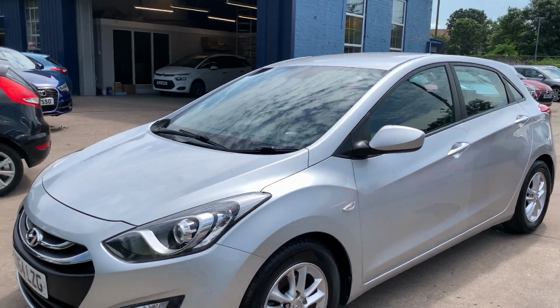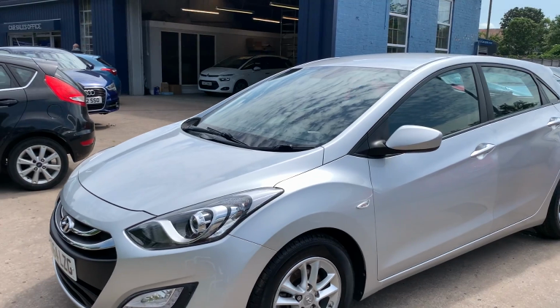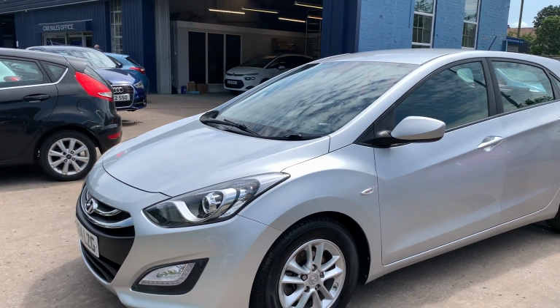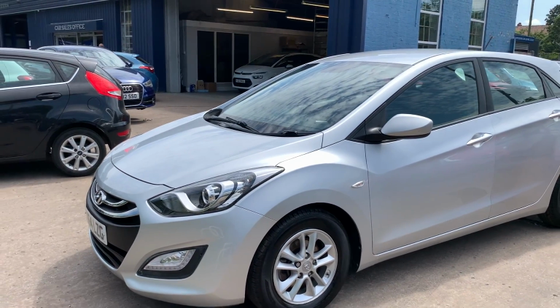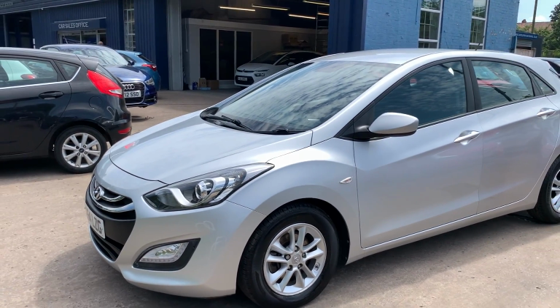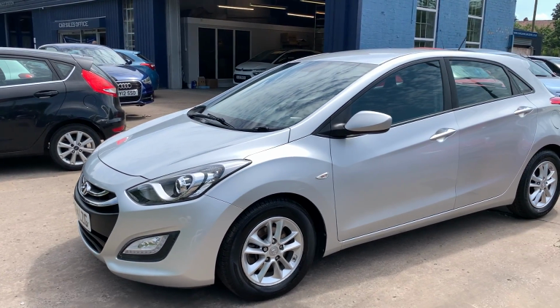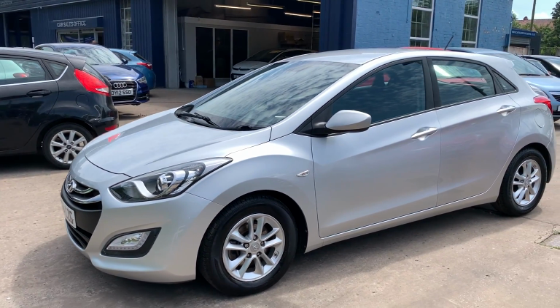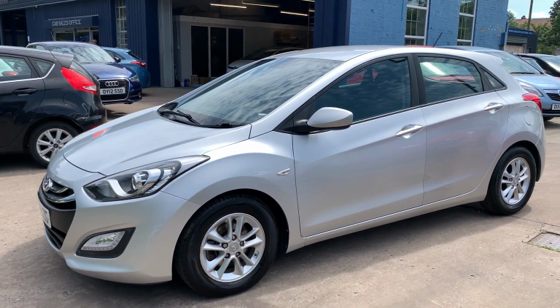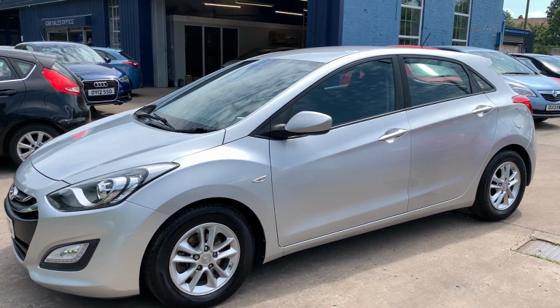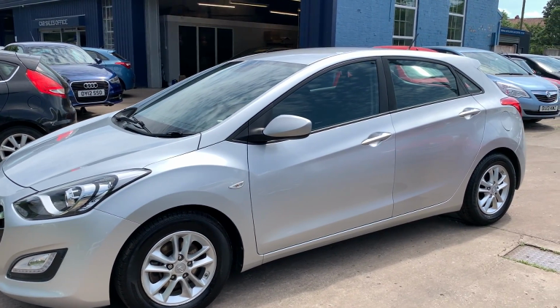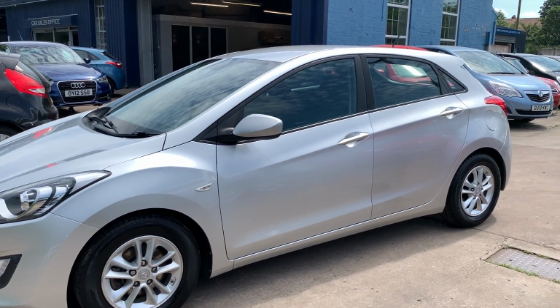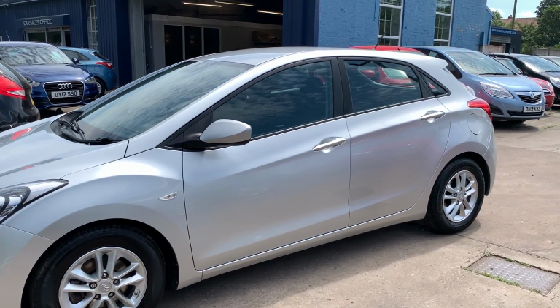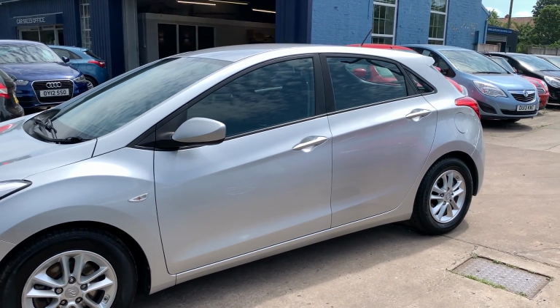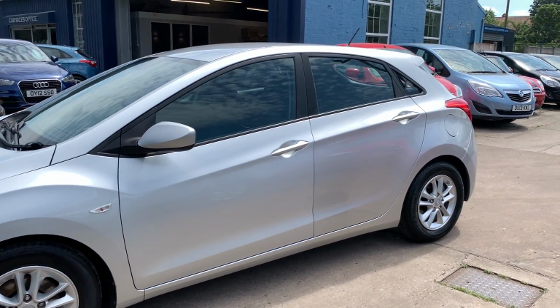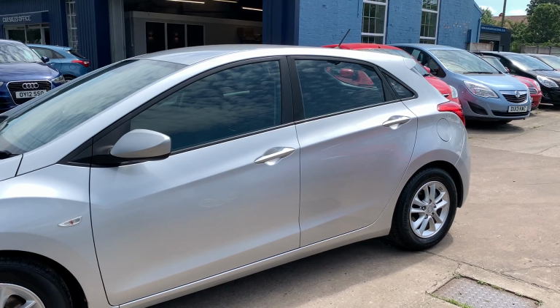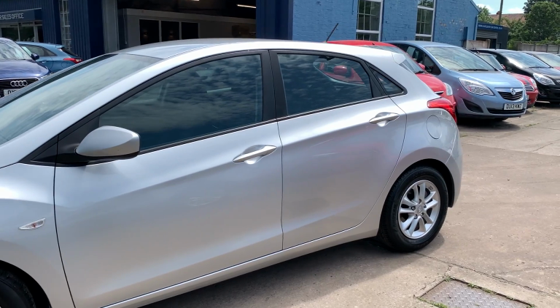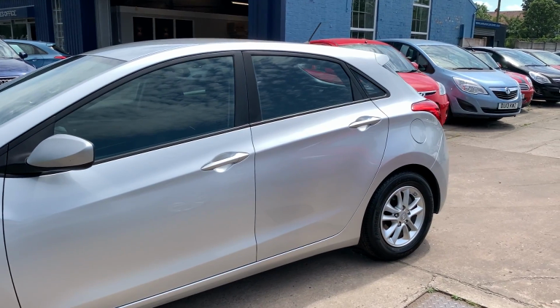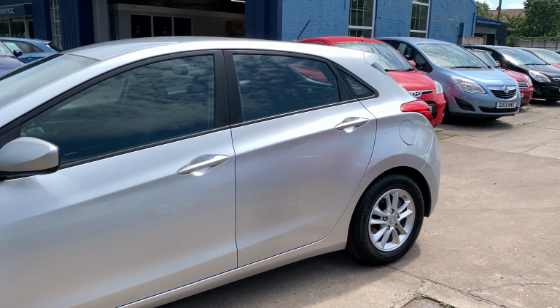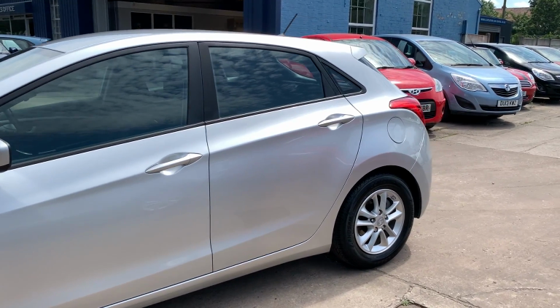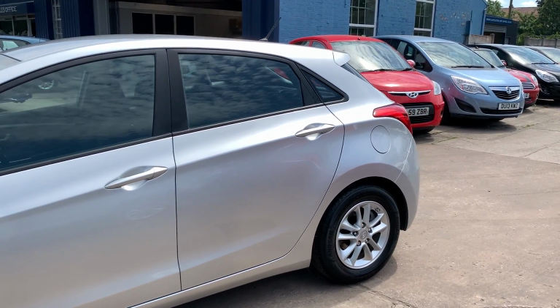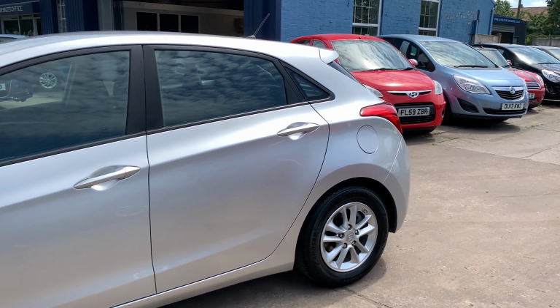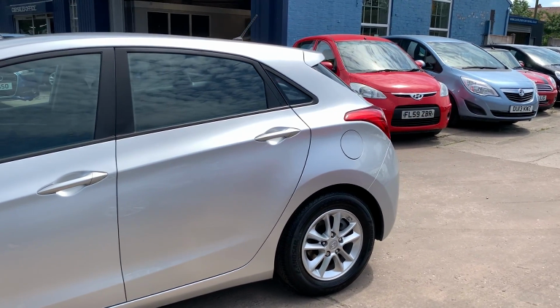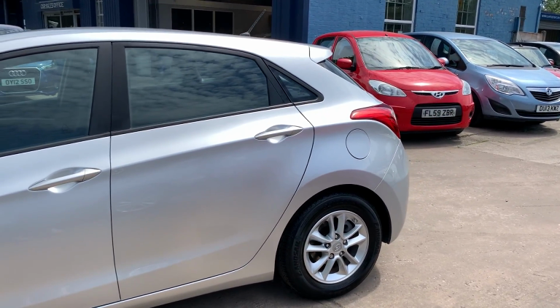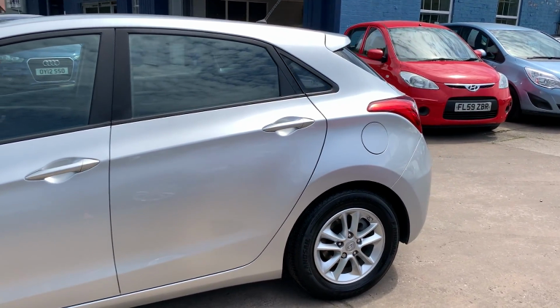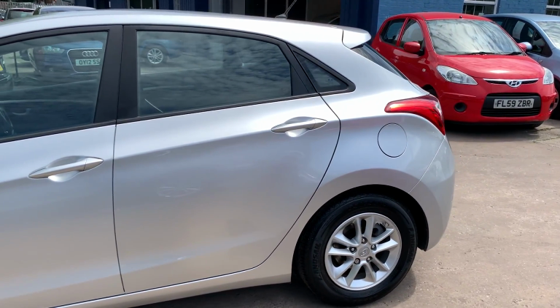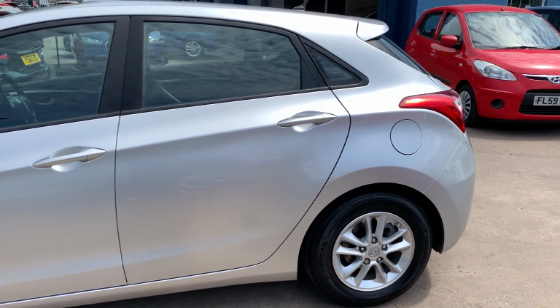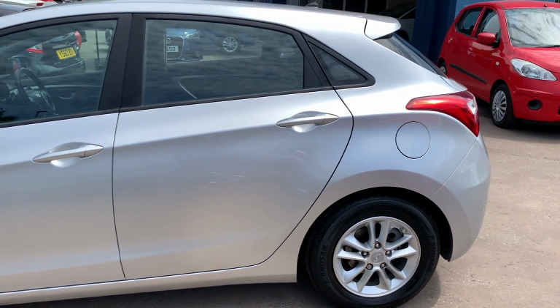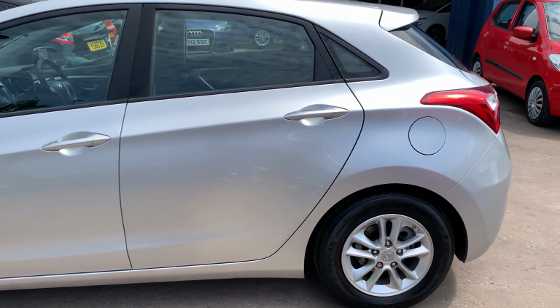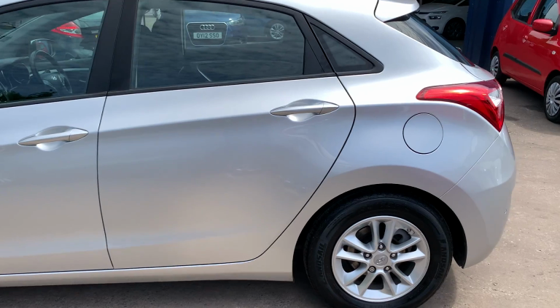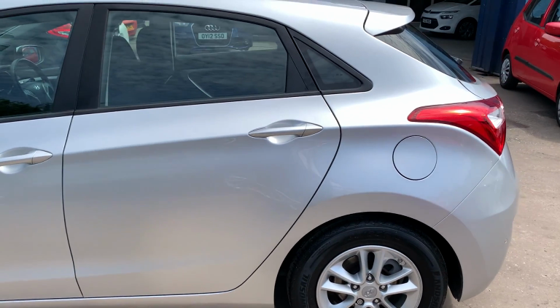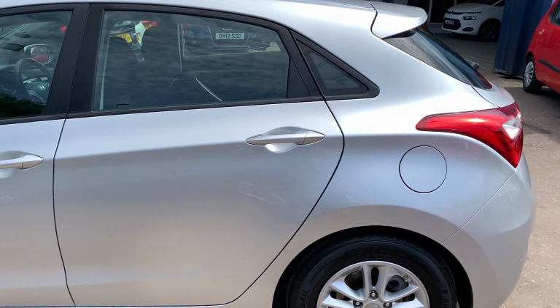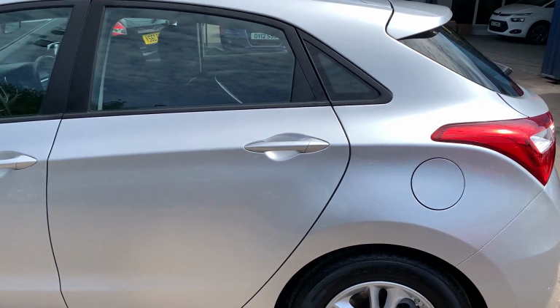This car is in metallic silver. The car has a 1600 diesel engine, alloy wheels, air conditioning, electric windows in the front and rear, electric mirrors, and a 6 speed gearbox.